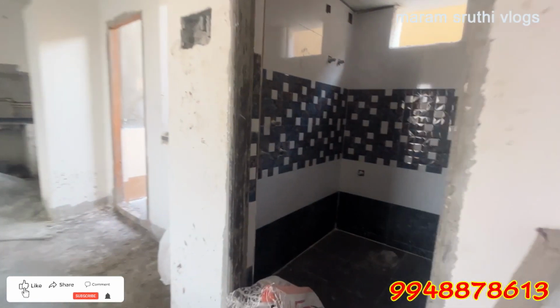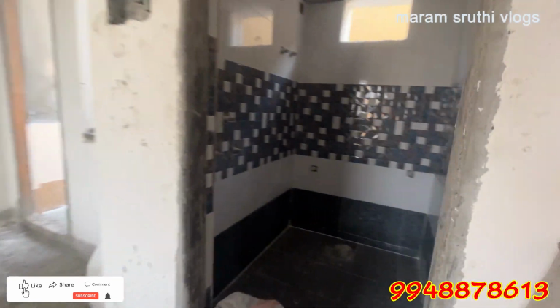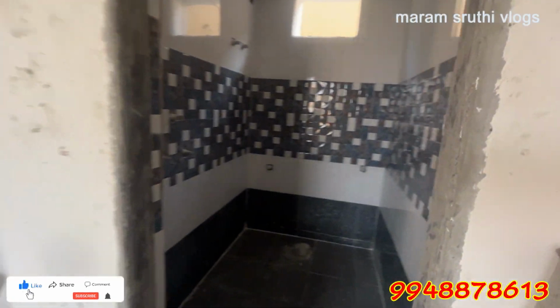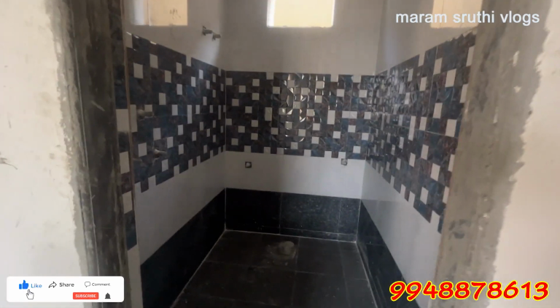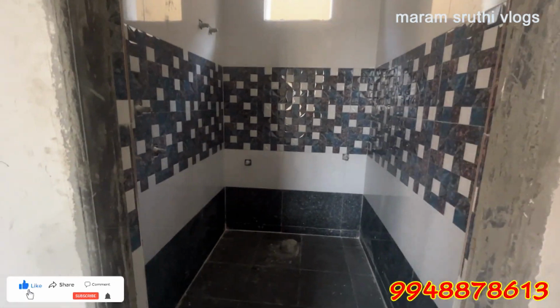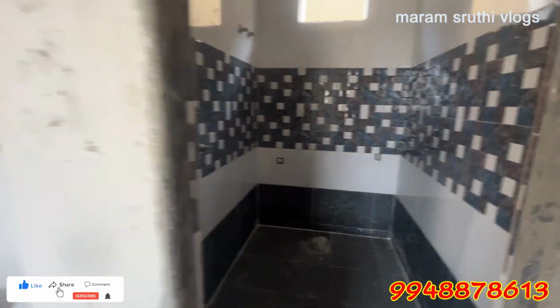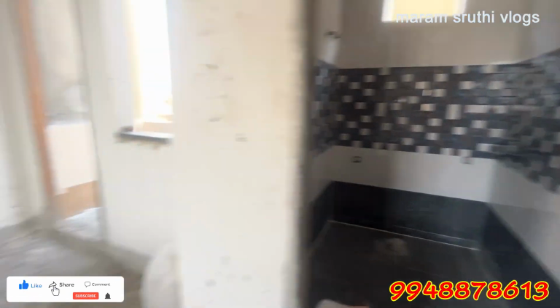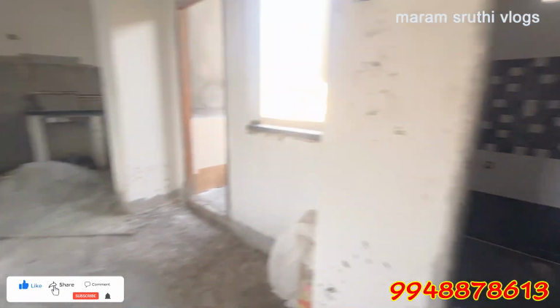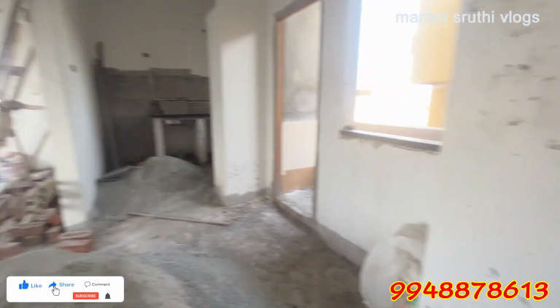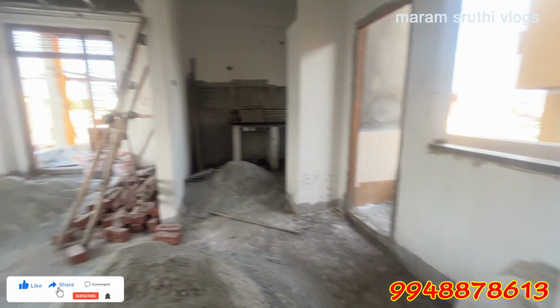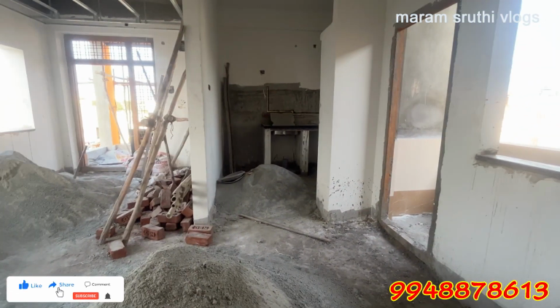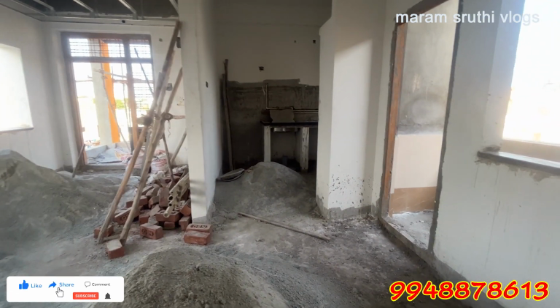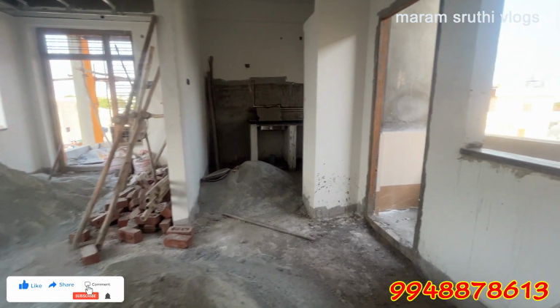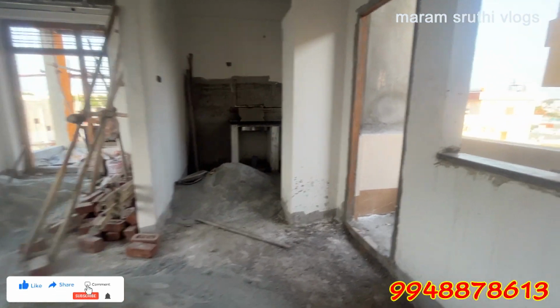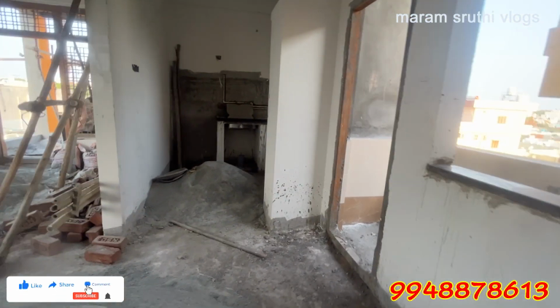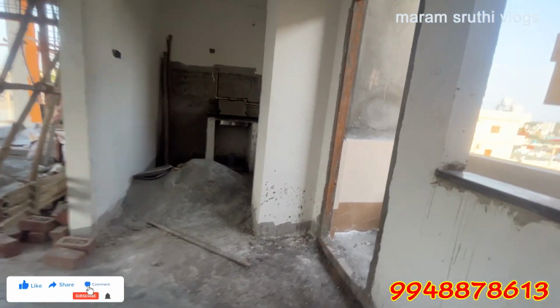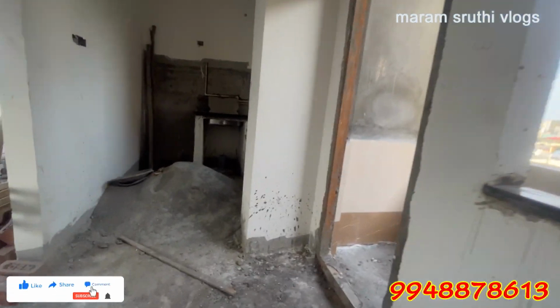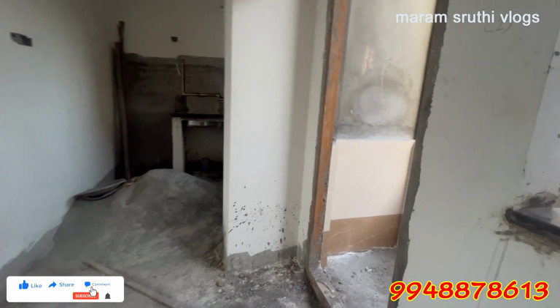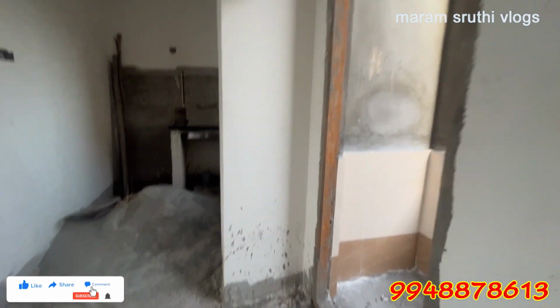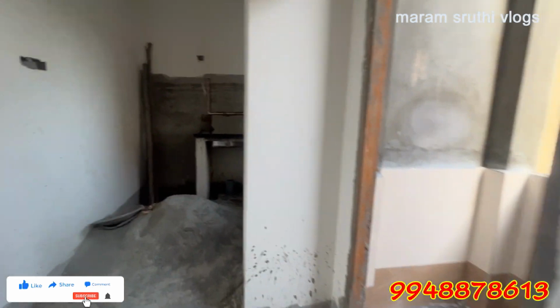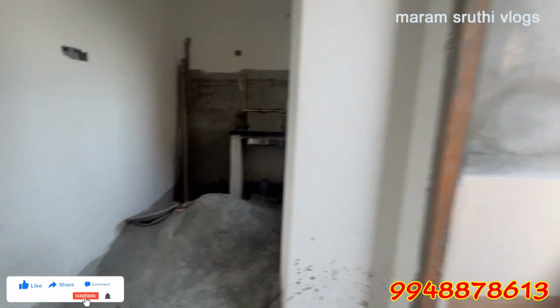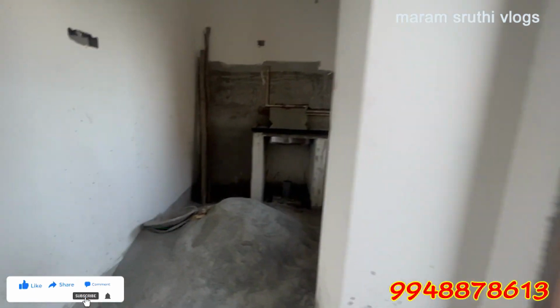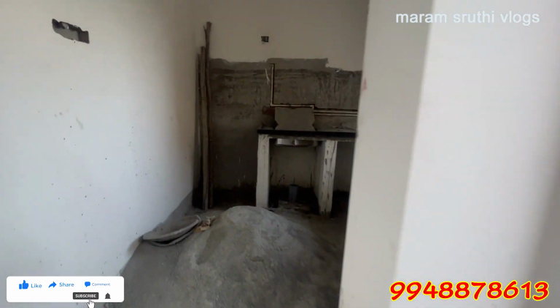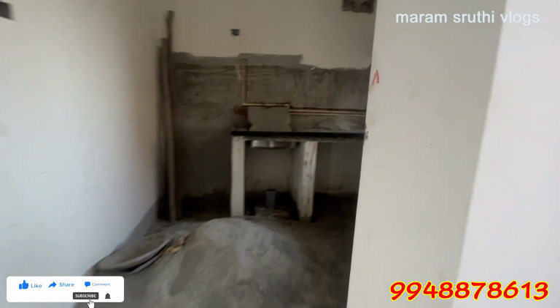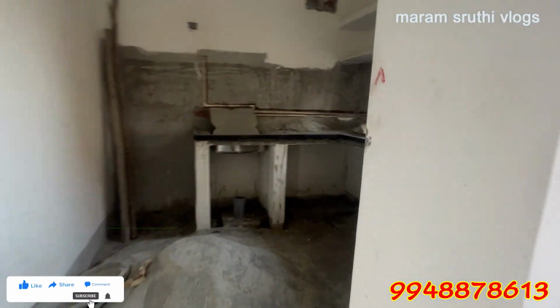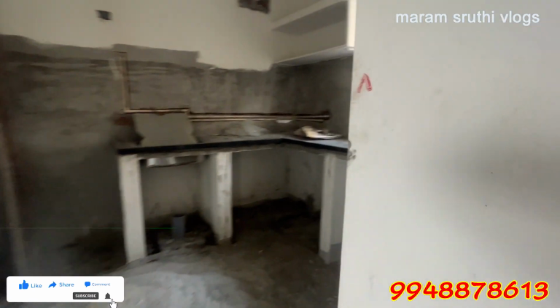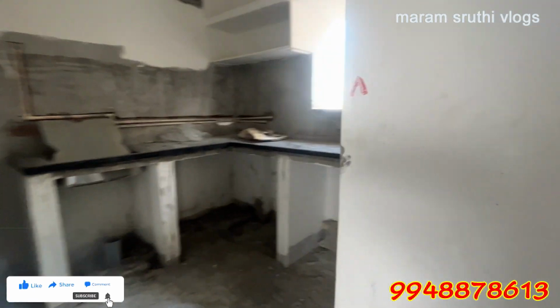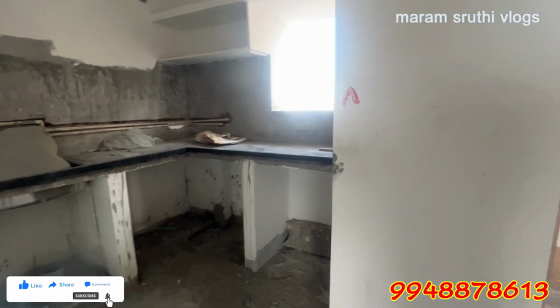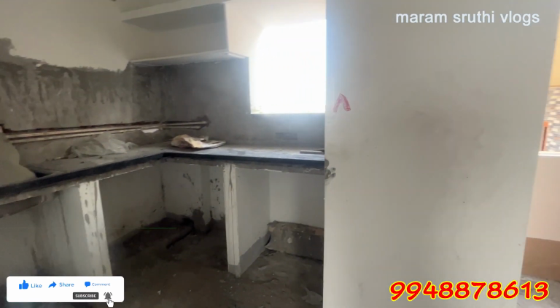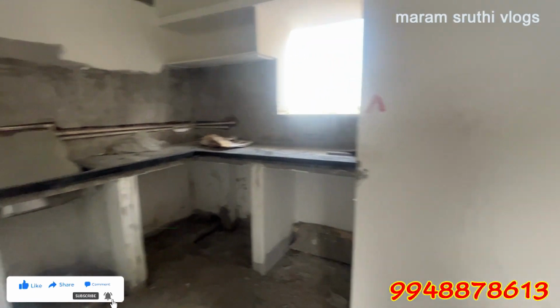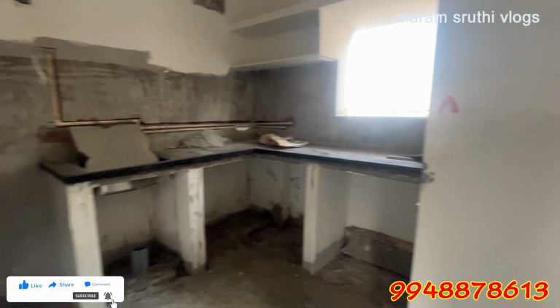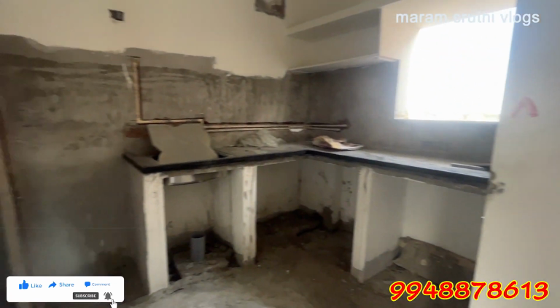If you have any interest in this house, the rate is $10,000. You can pay for the price. If you have any interest, you can use the contact number.